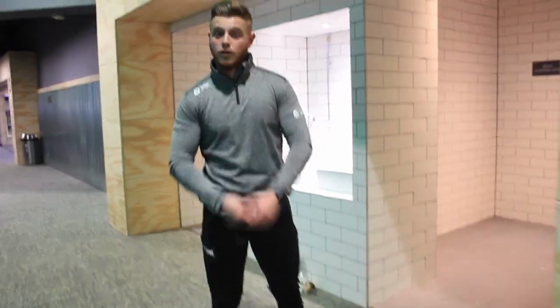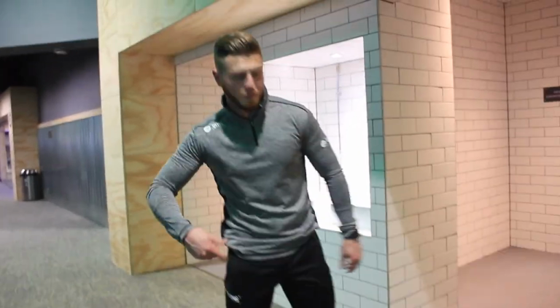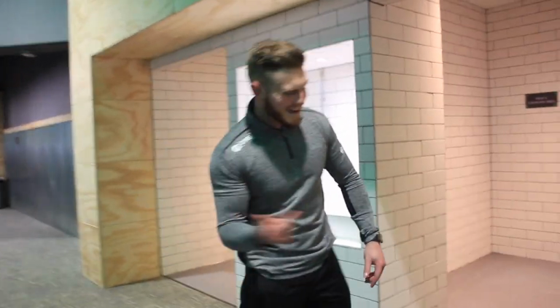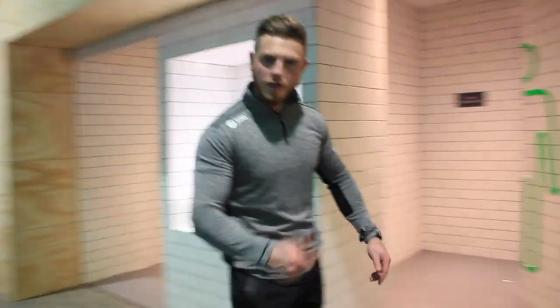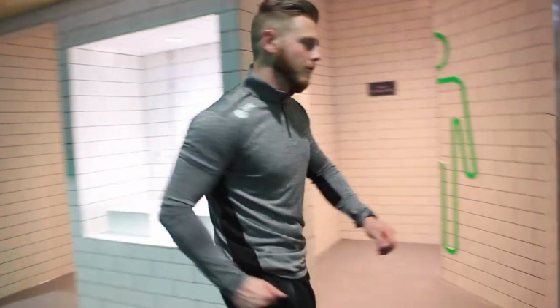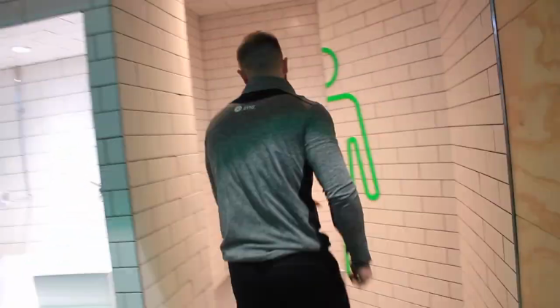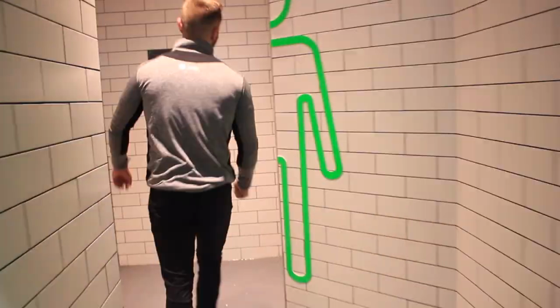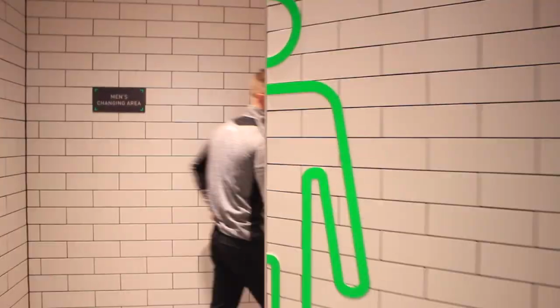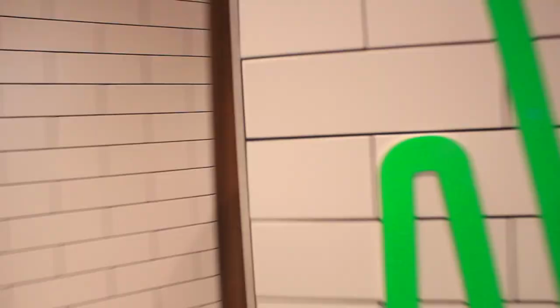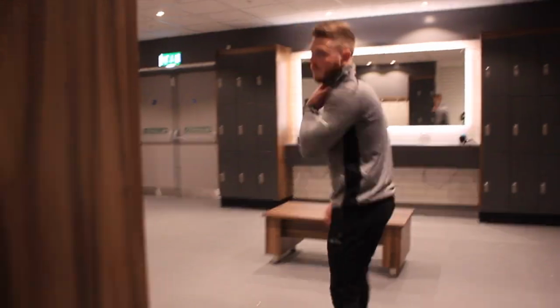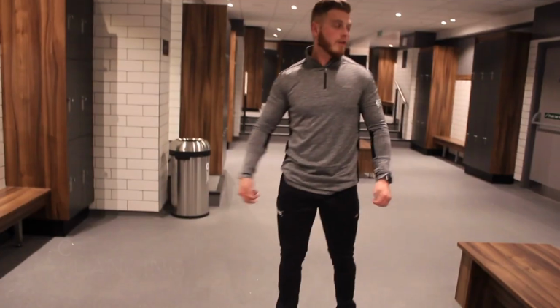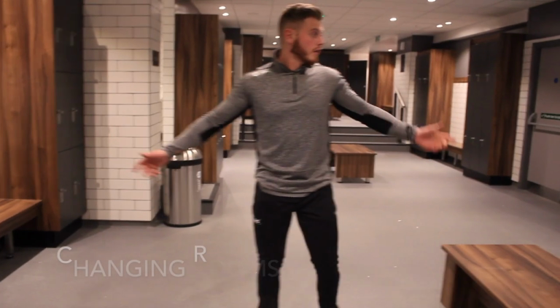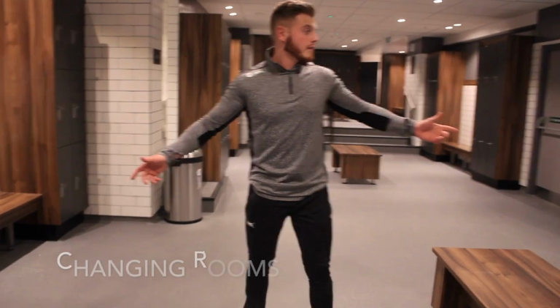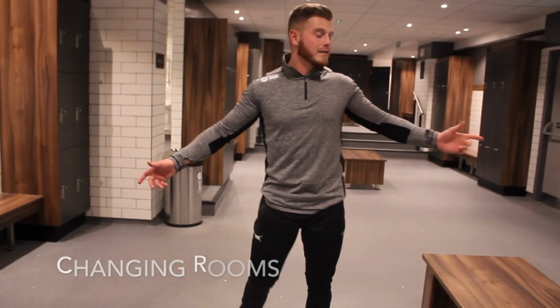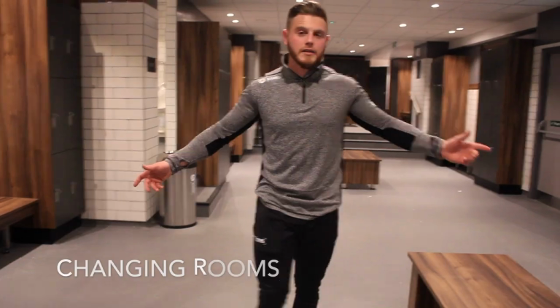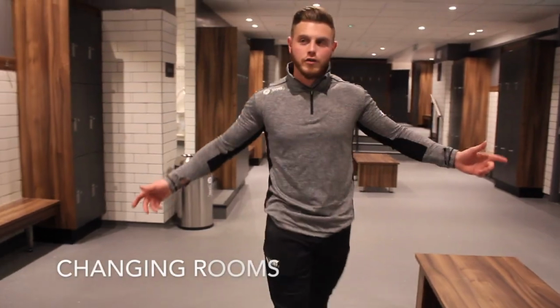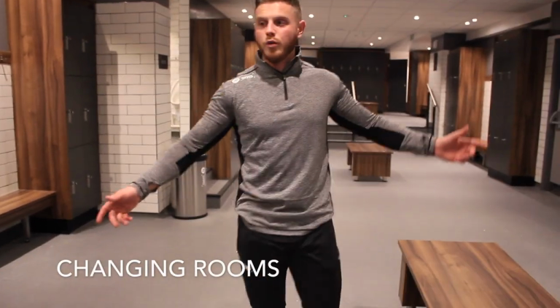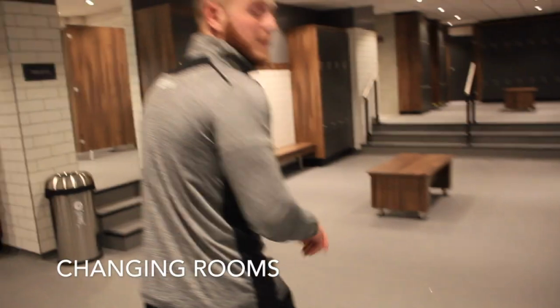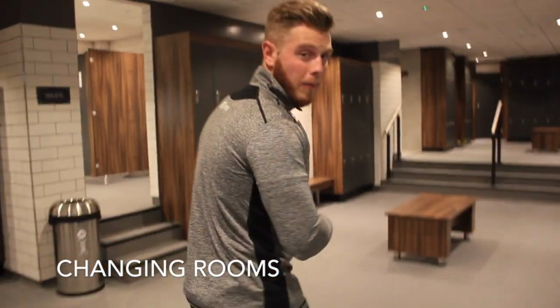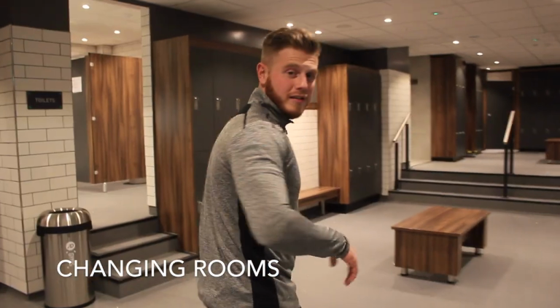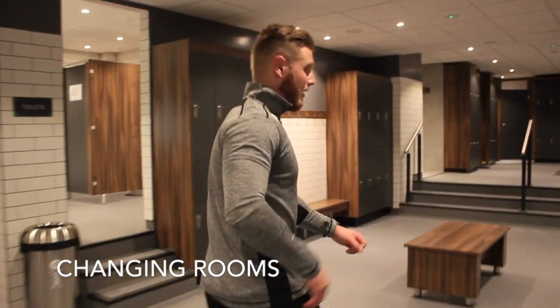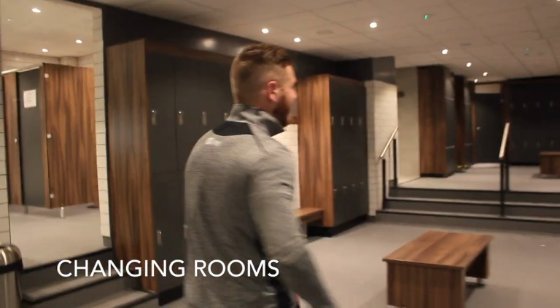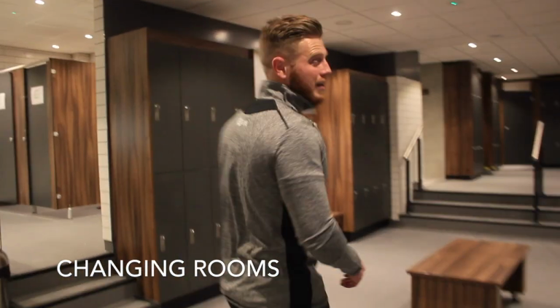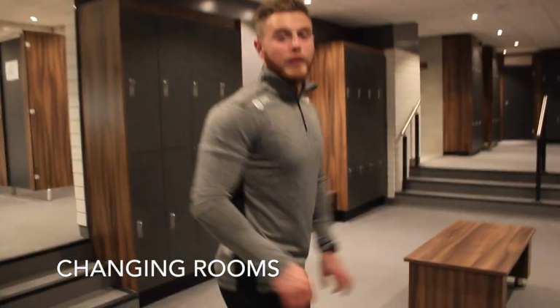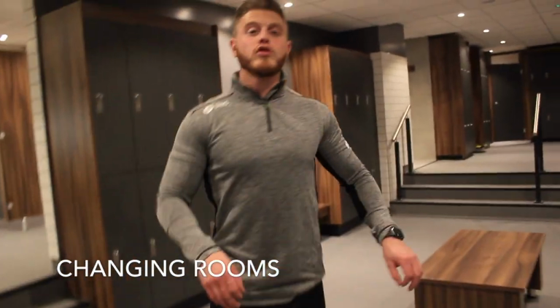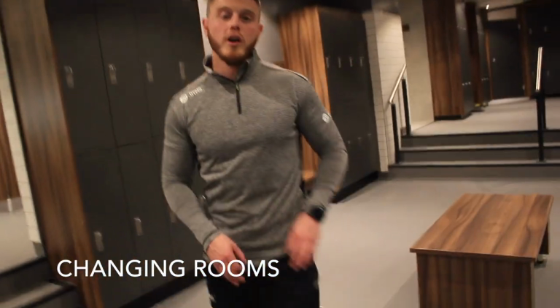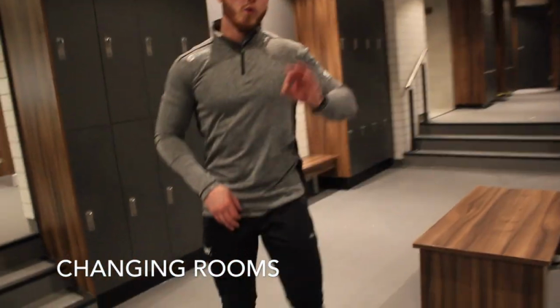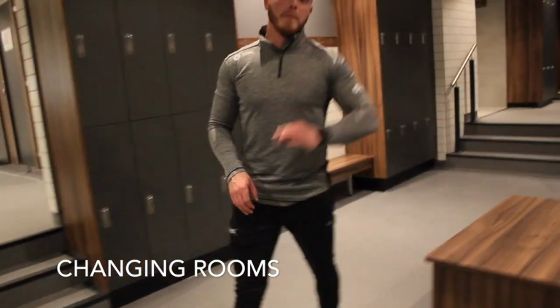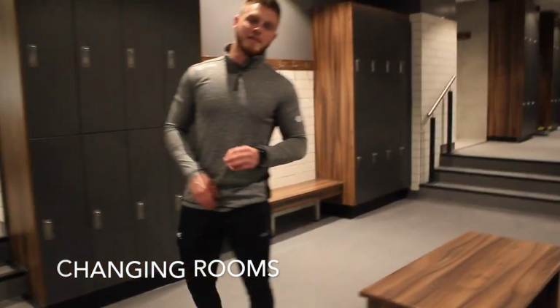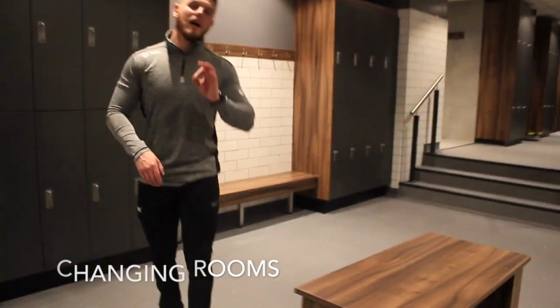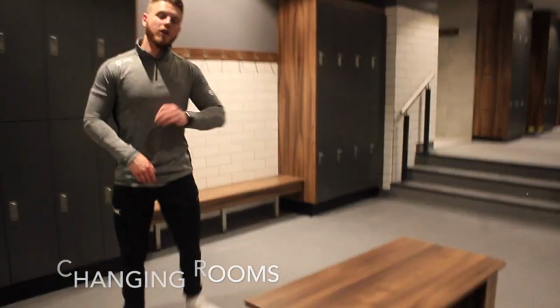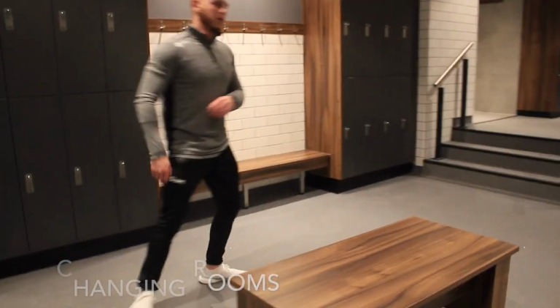Changing rooms — let's go check them out. Nice clean, tidy changing rooms. This is an individual sauna — one in the men's and one in the women's. Not many gyms have these in here.